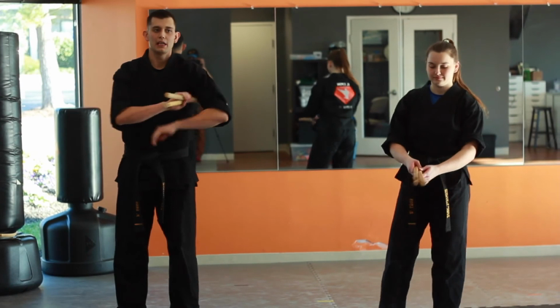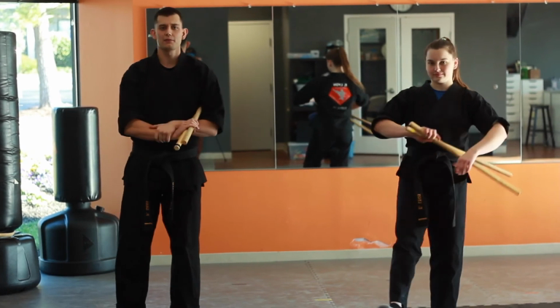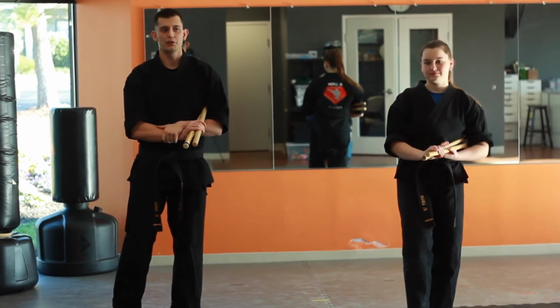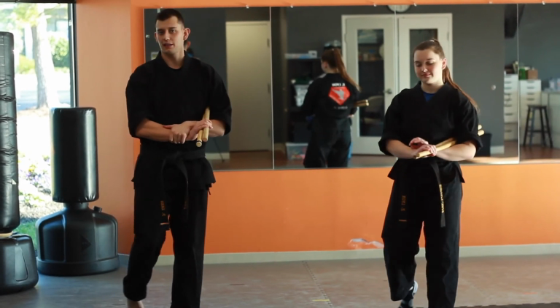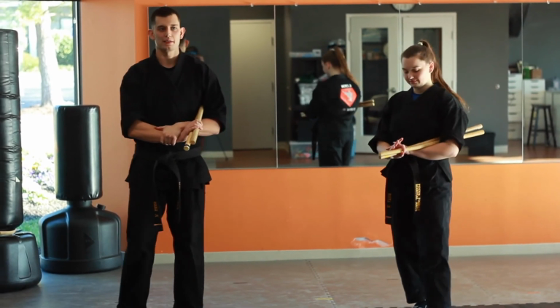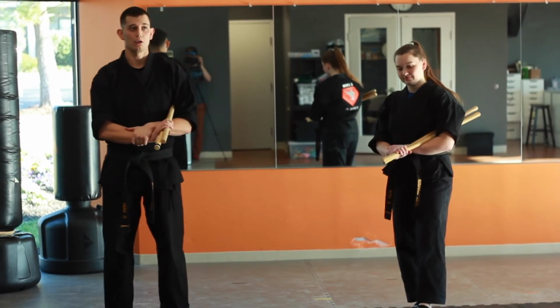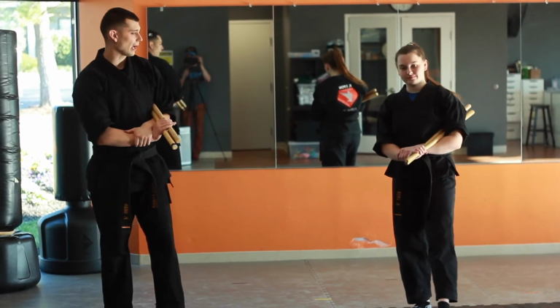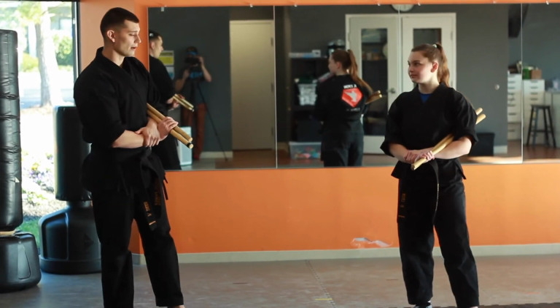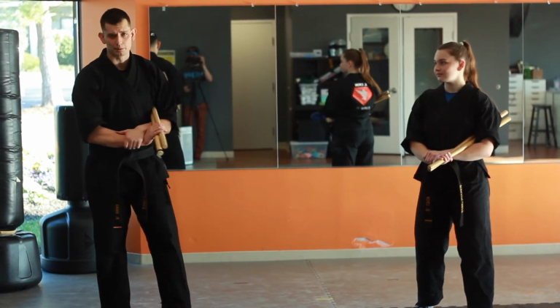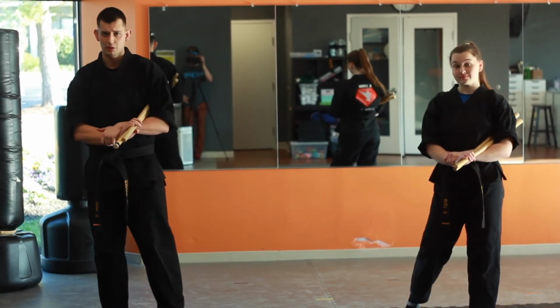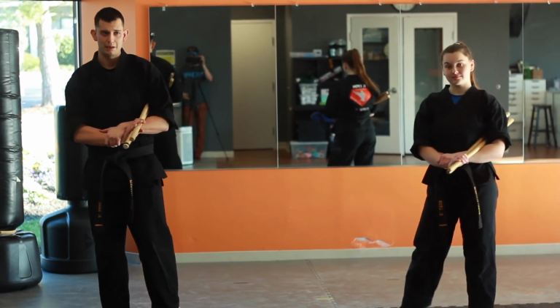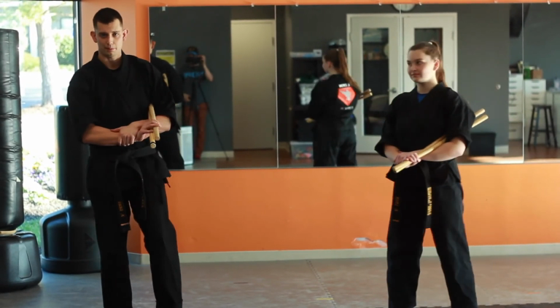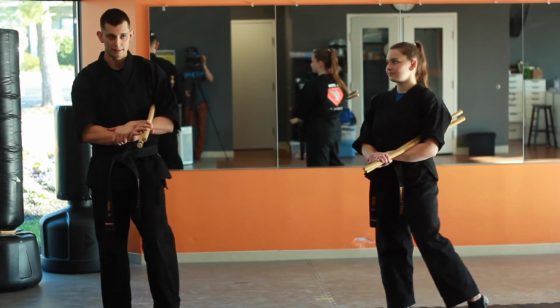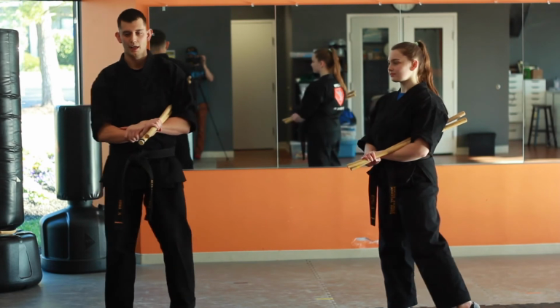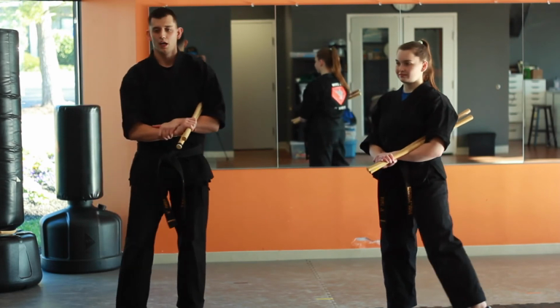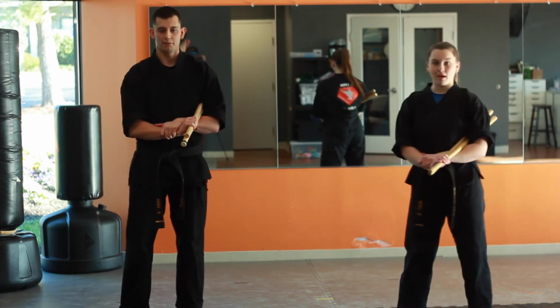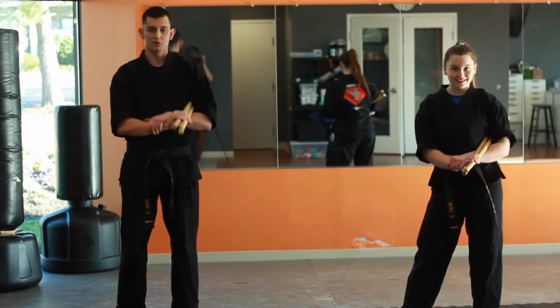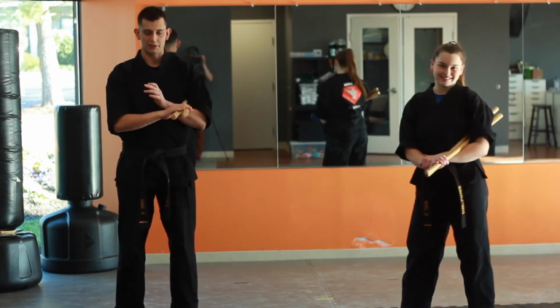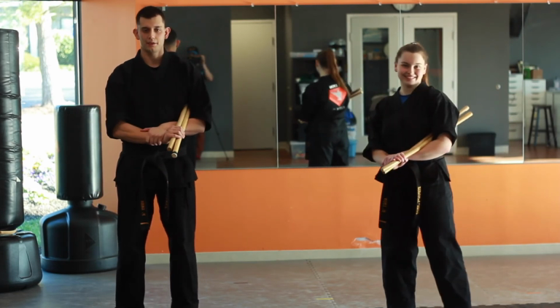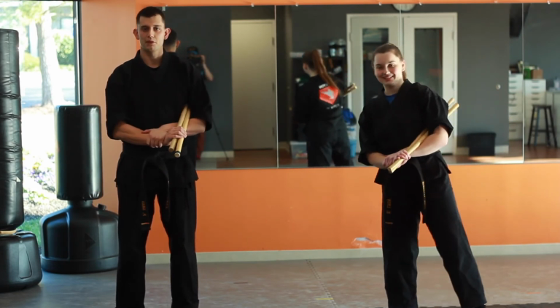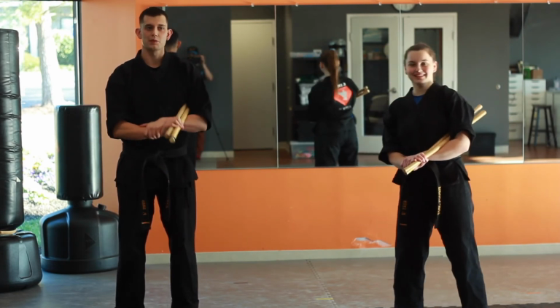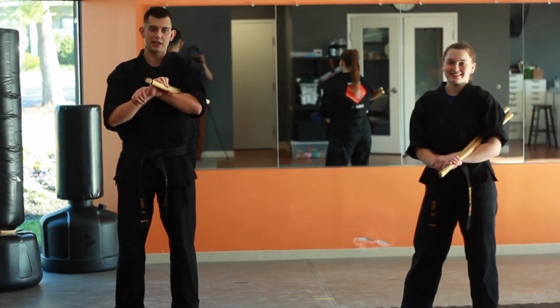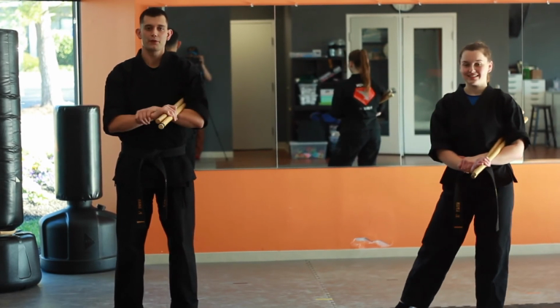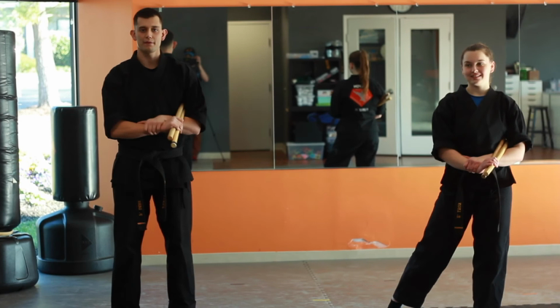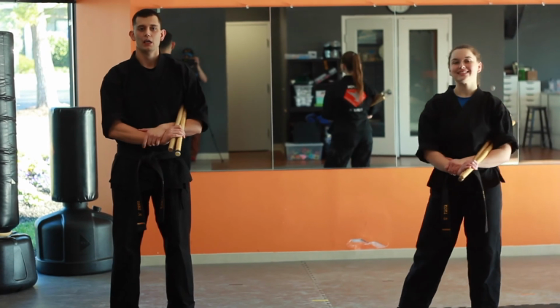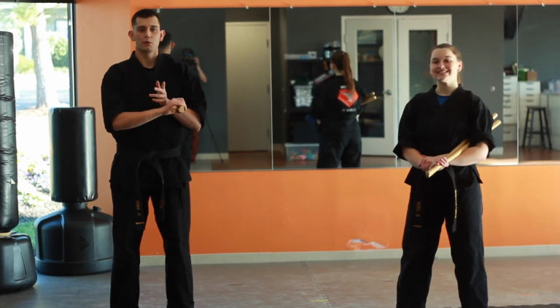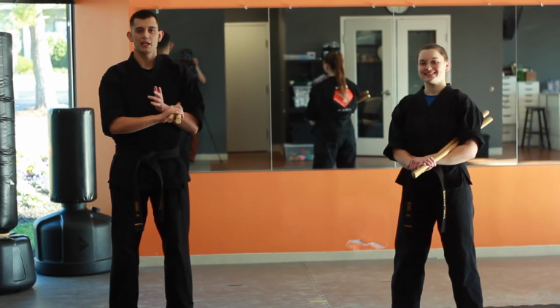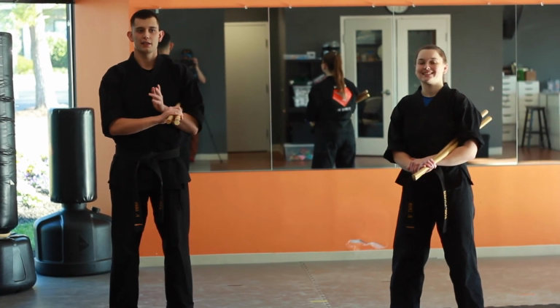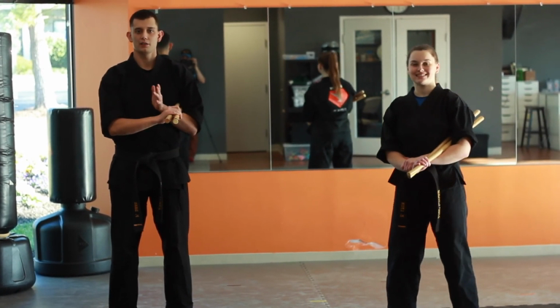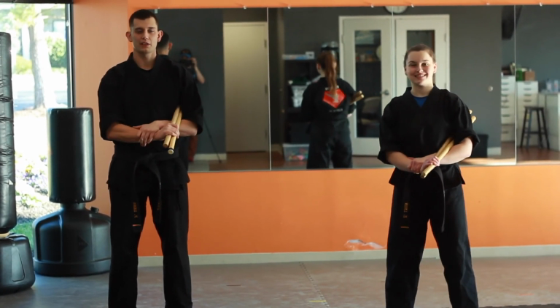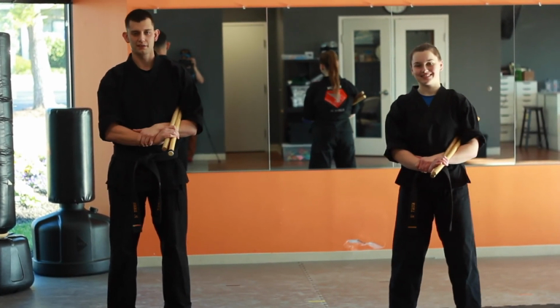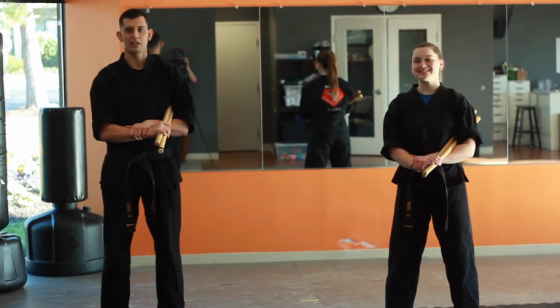This is a fun little drill you guys can do at home. It's actually an awesome cardio workout as well if you guys can keep pace and work well together. So this was Escrima count four through seven. Look forward to seeing you guys show it off in class. Have a good night.